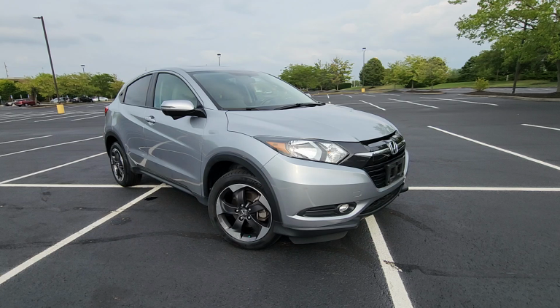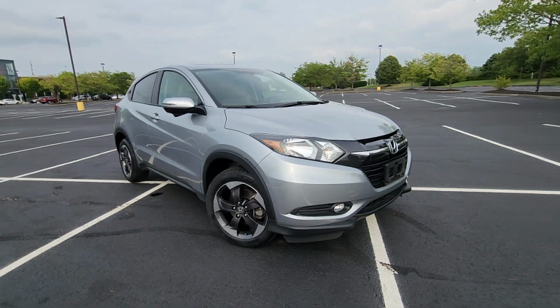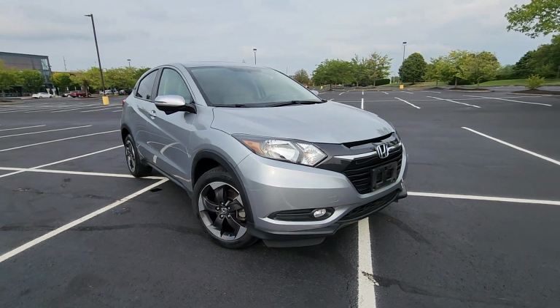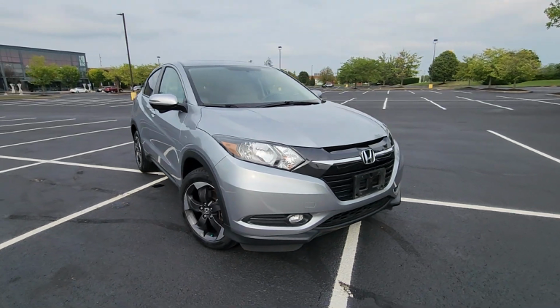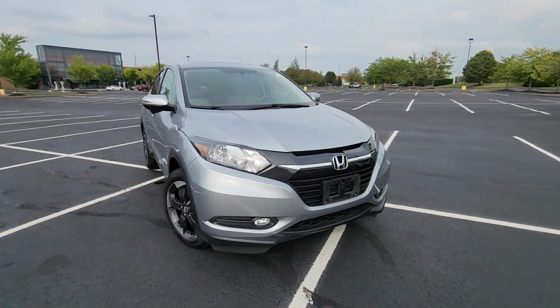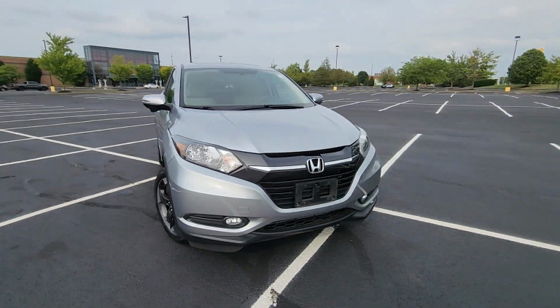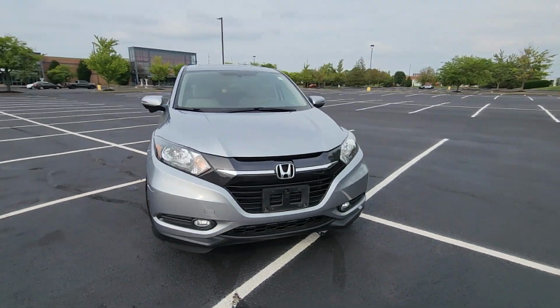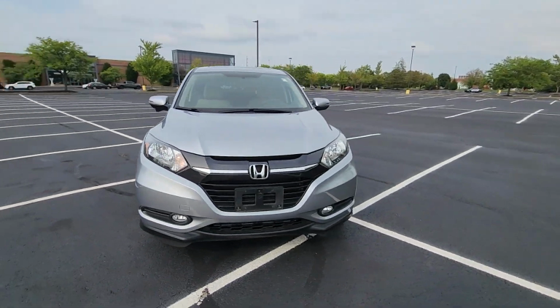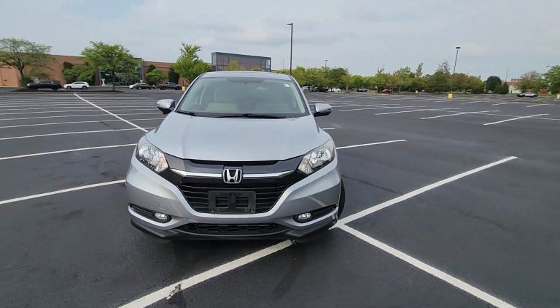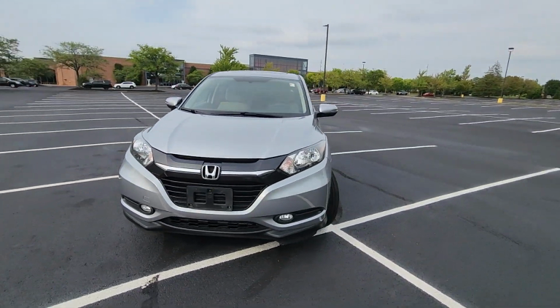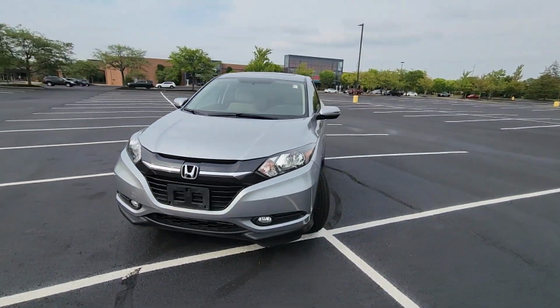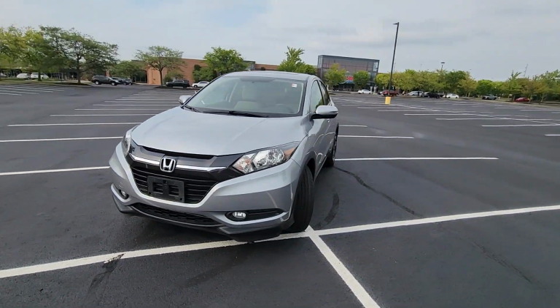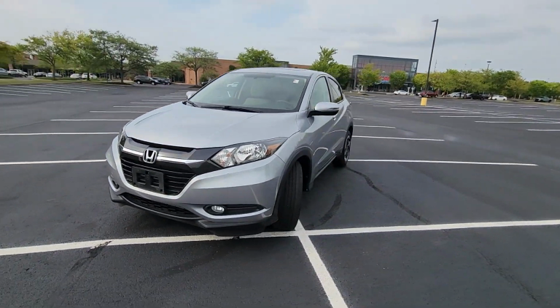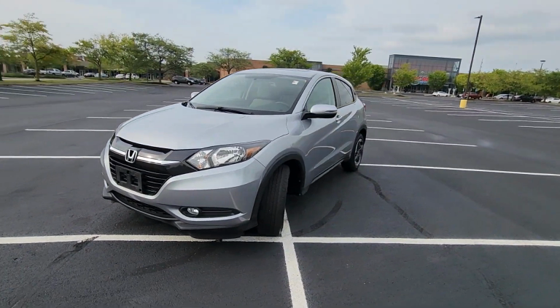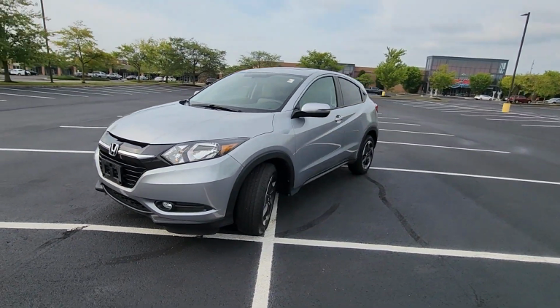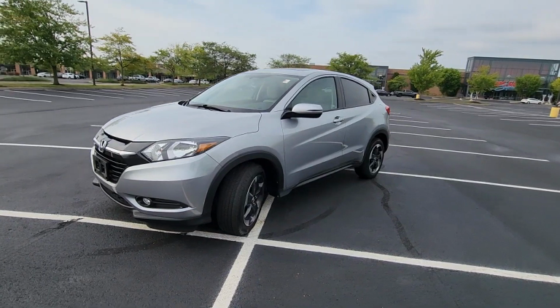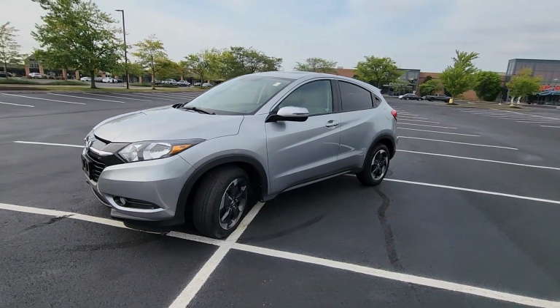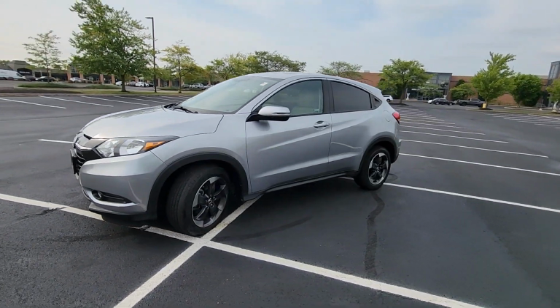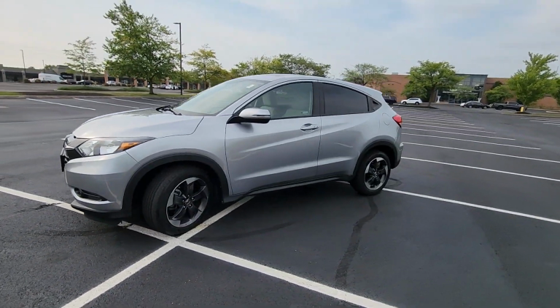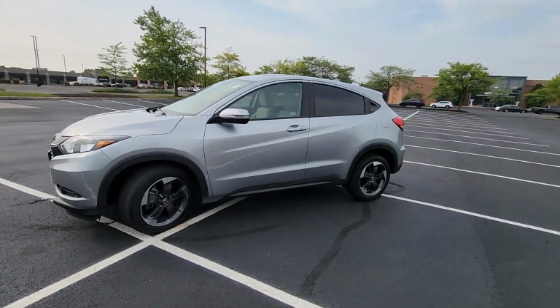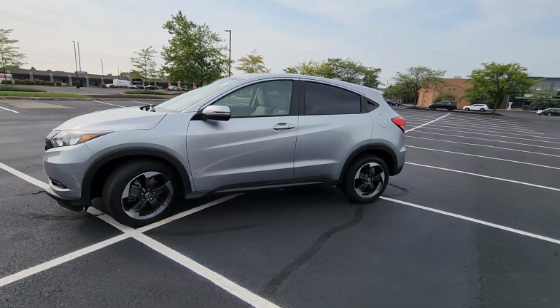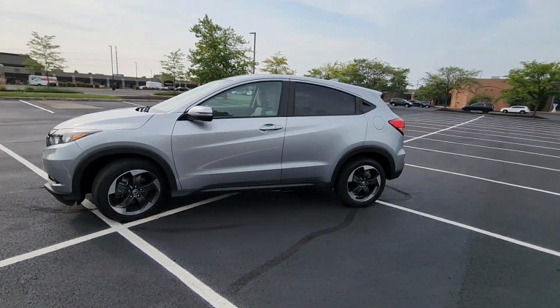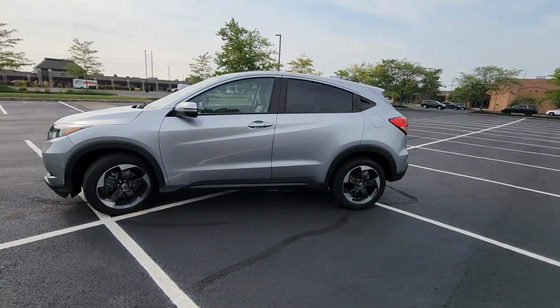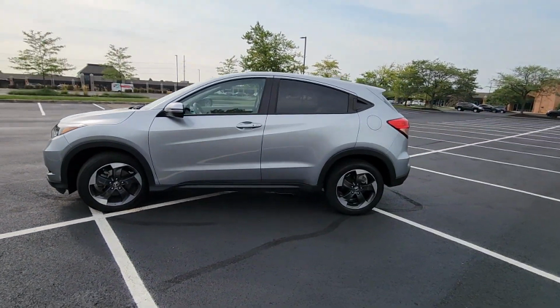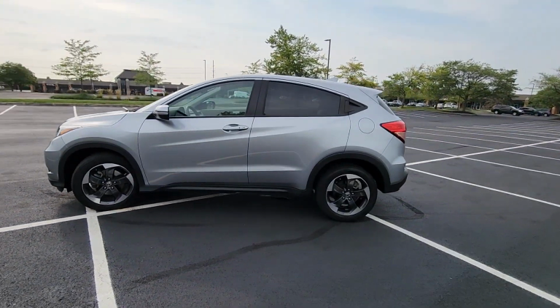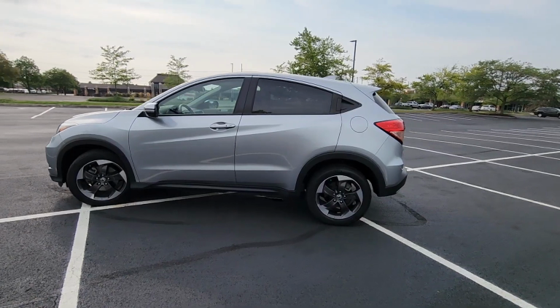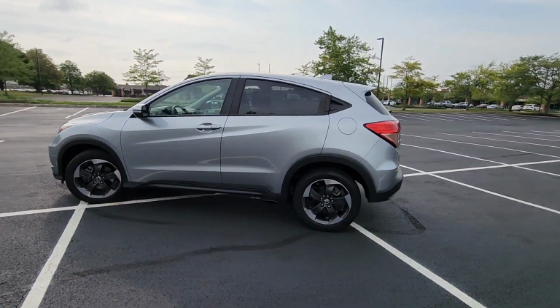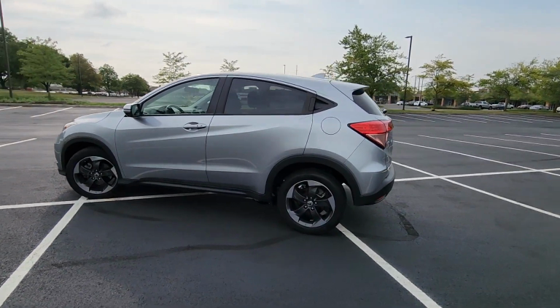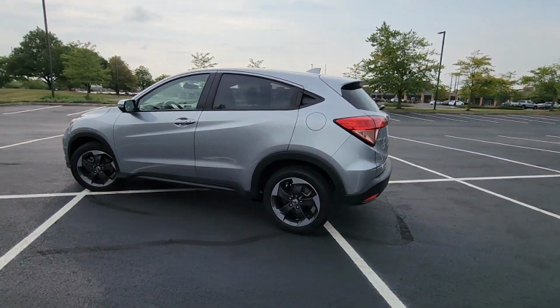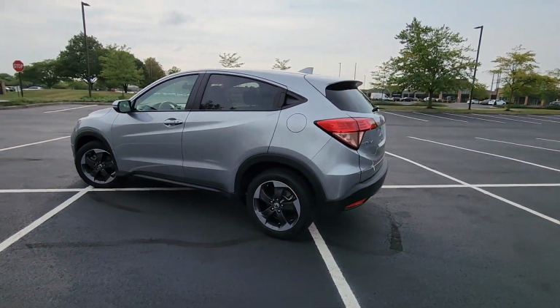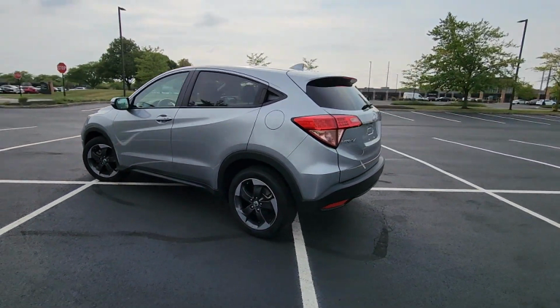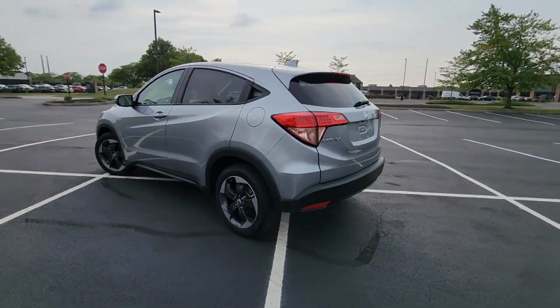2018 Honda HR-V. With less than 34,000 miles on the odometer, this SUV offers space as well as power and performance.